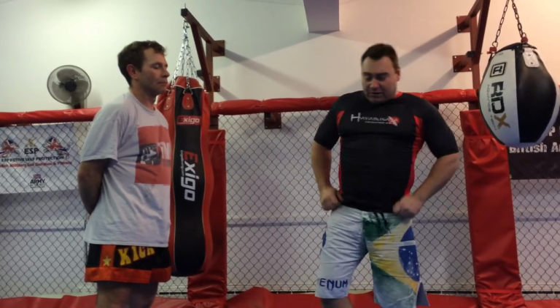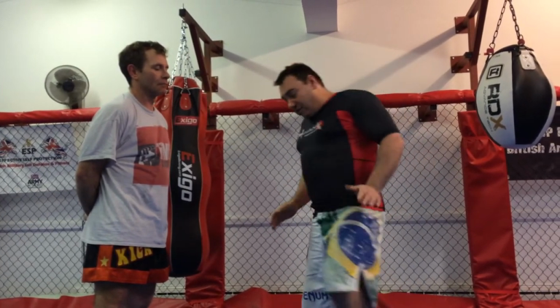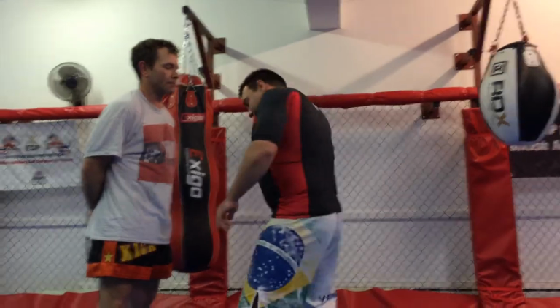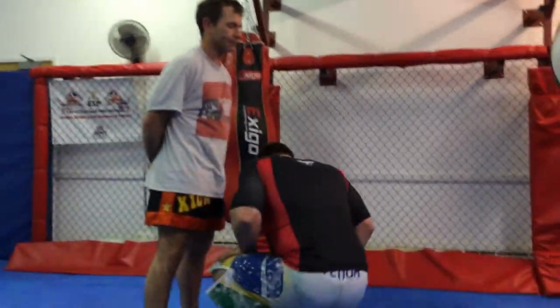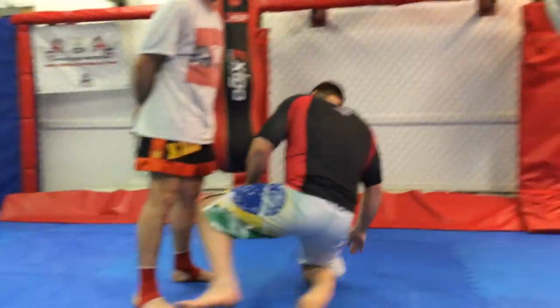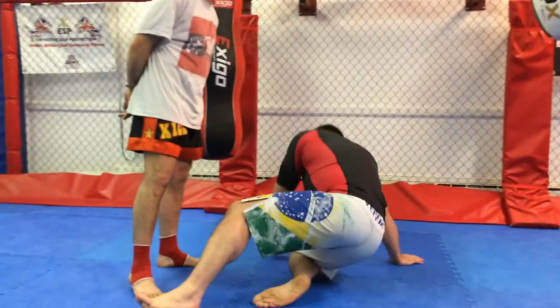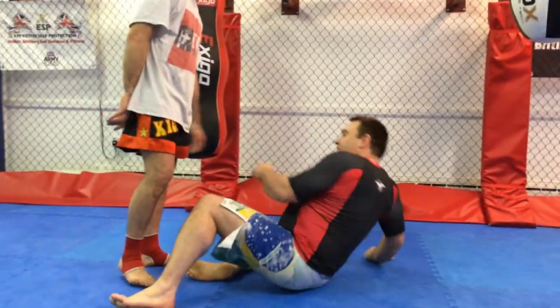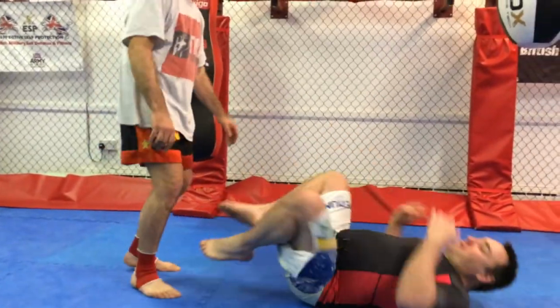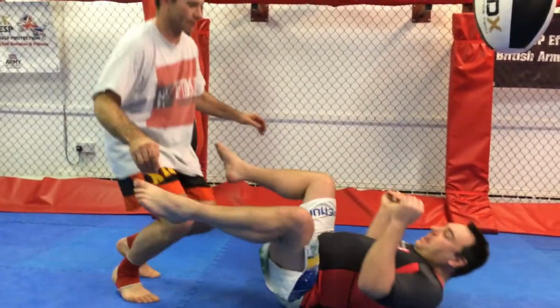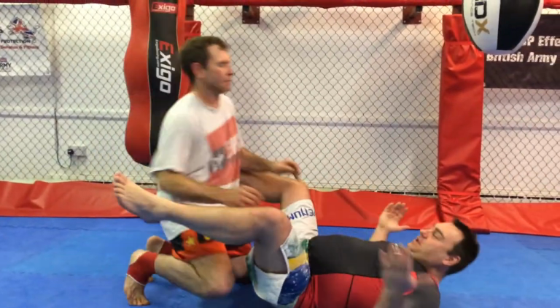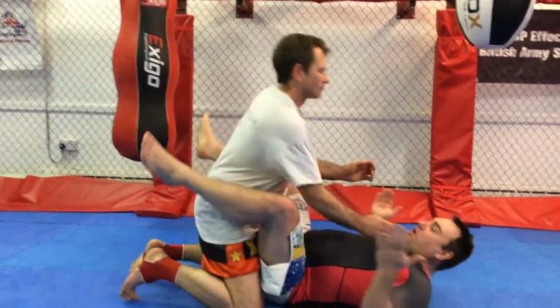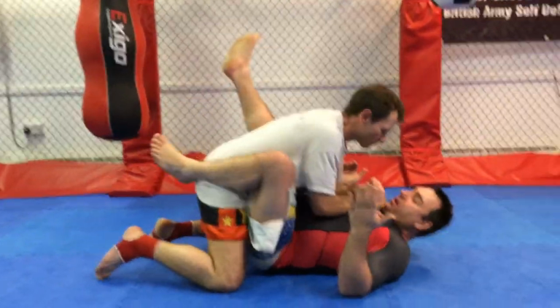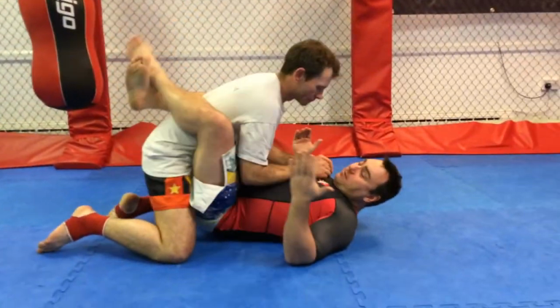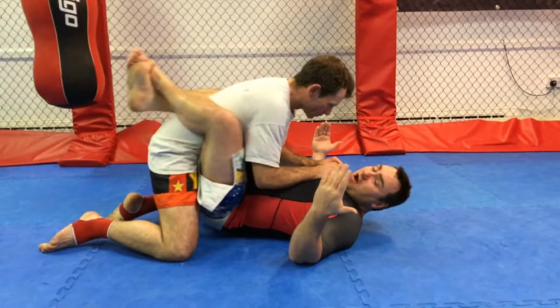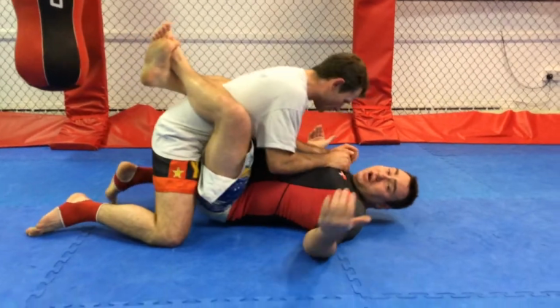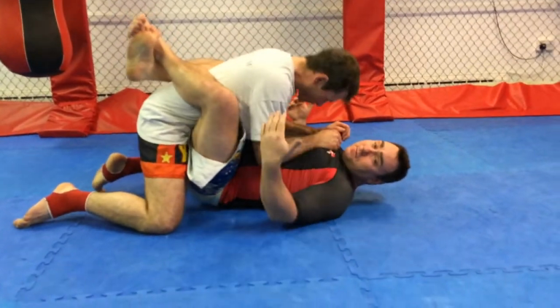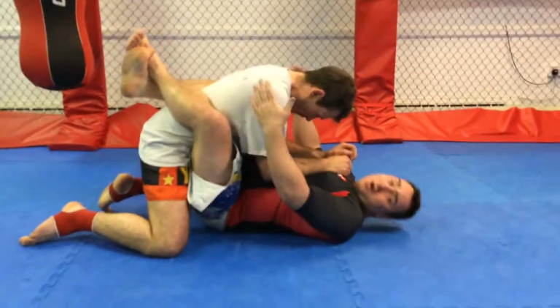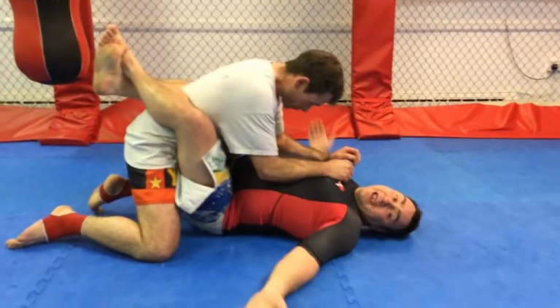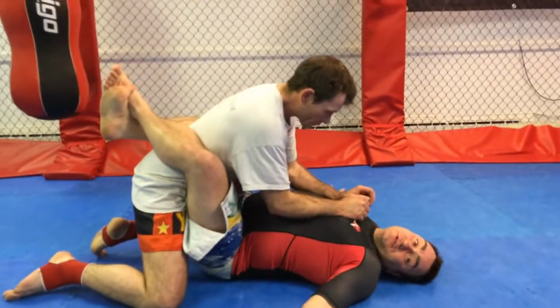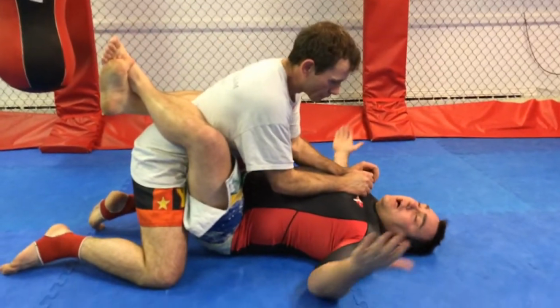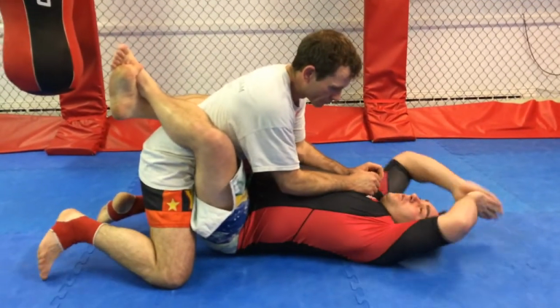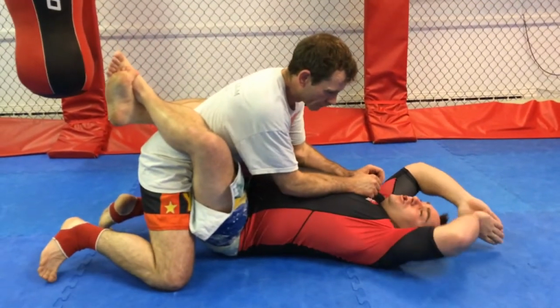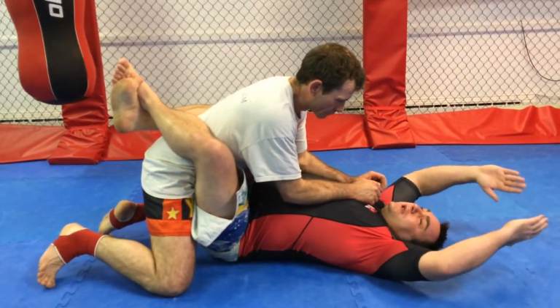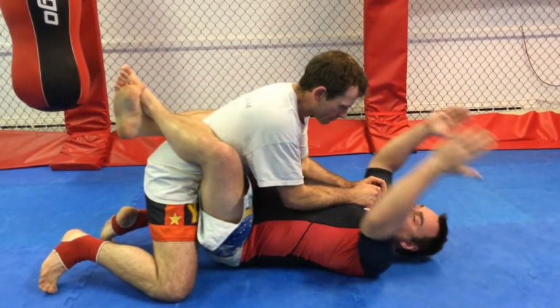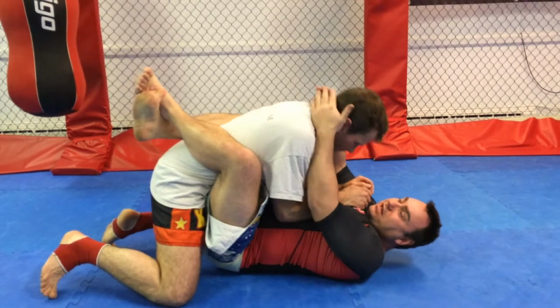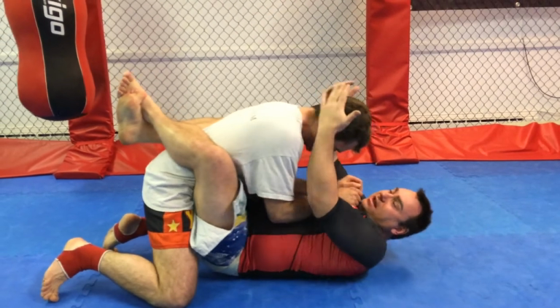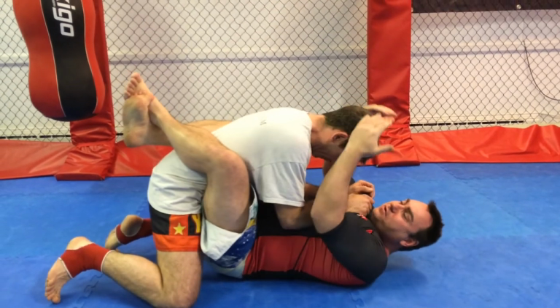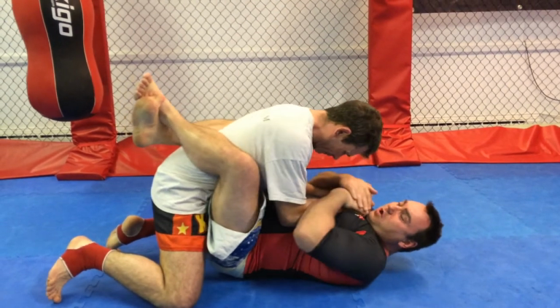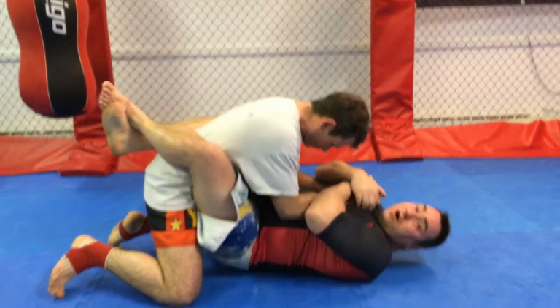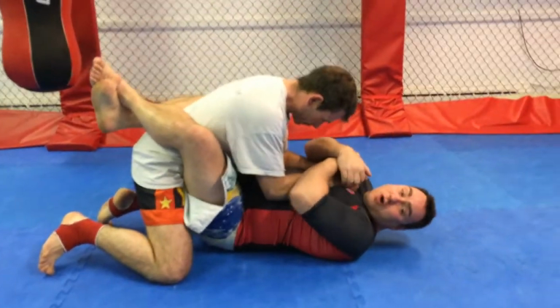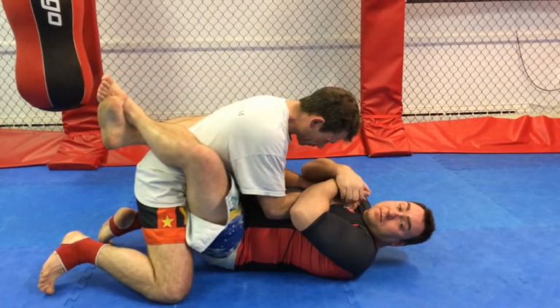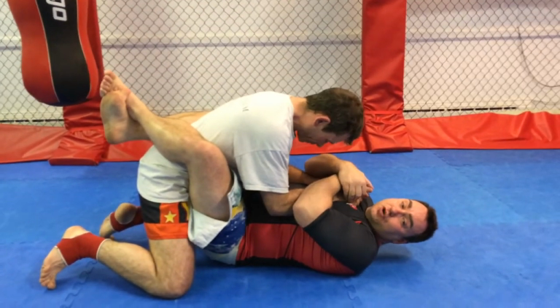I'm going to start off in my guard position. Then we'll find me down into my guard. I'm starting off in a closed guard position with my legs closed. What I want to do initially is get Dean into a position where I've got him controlled and his arms subdued.